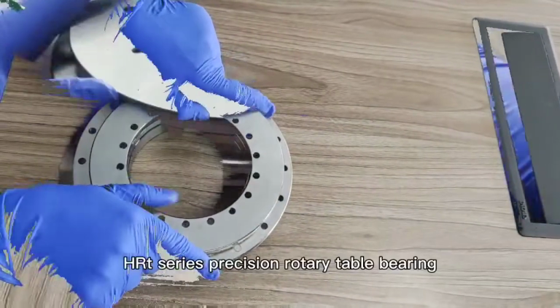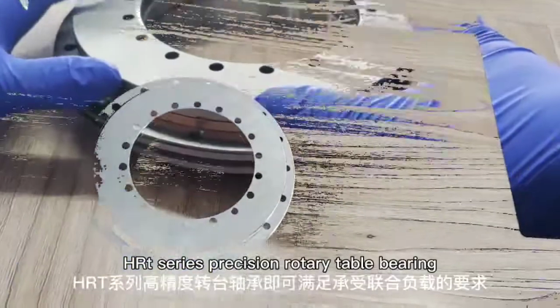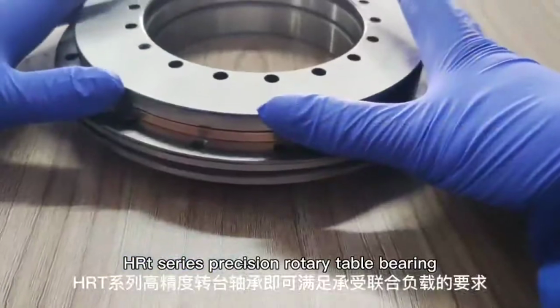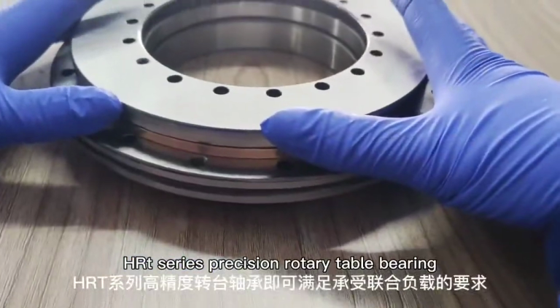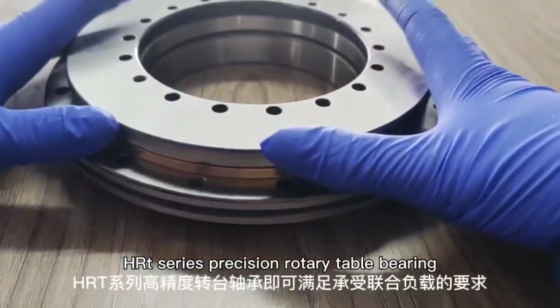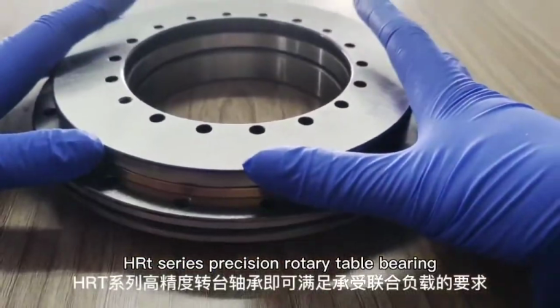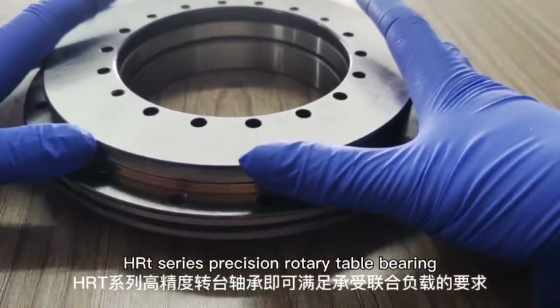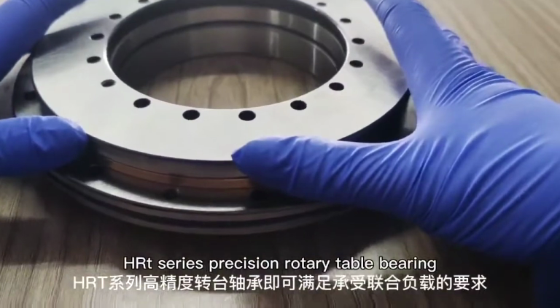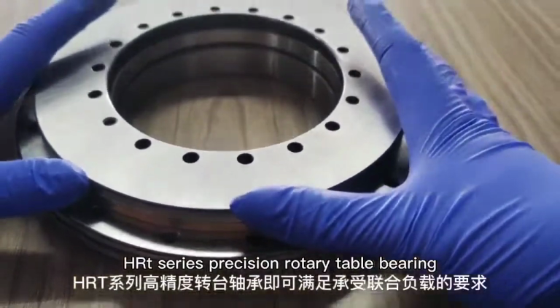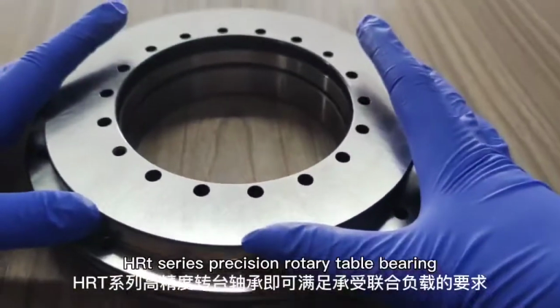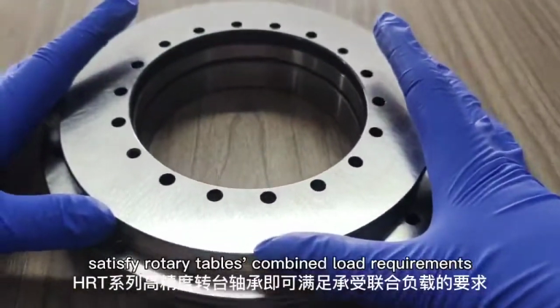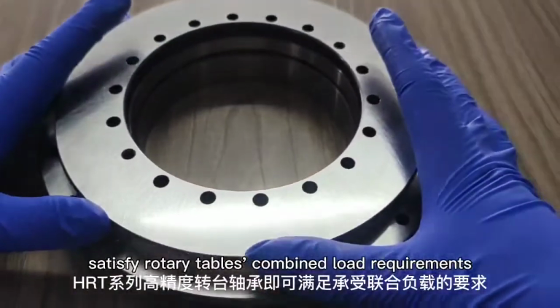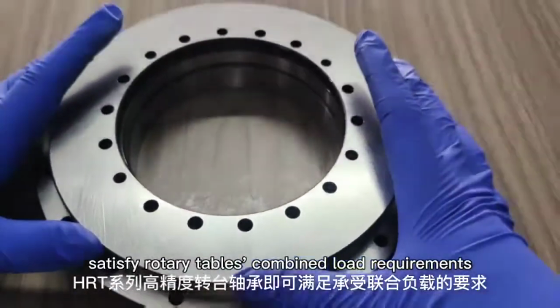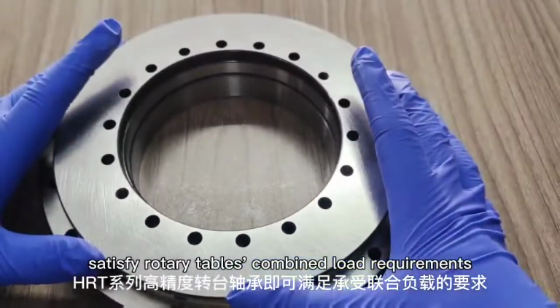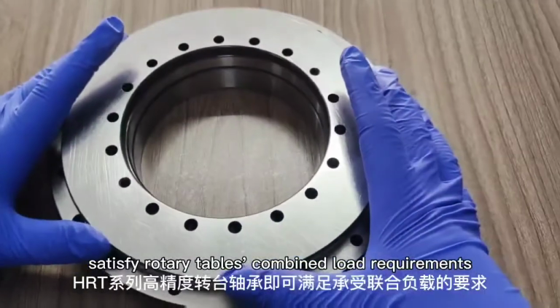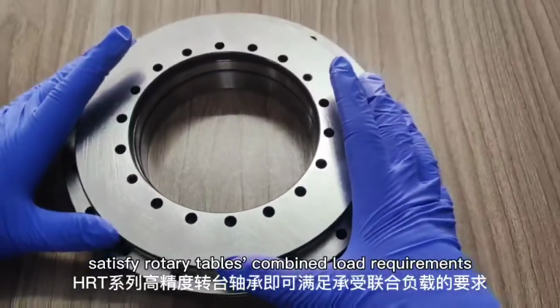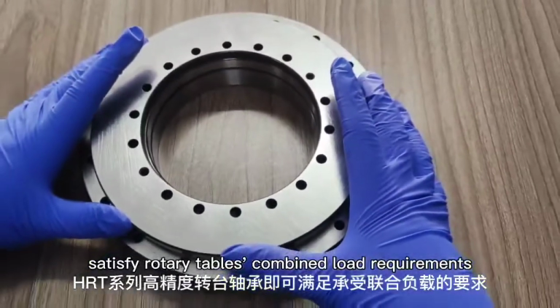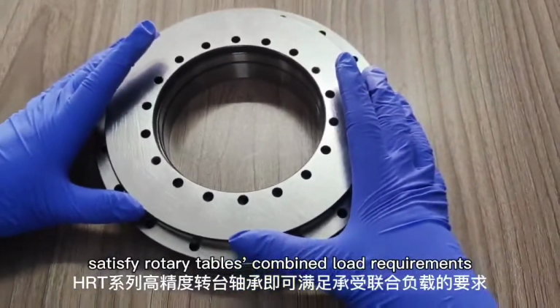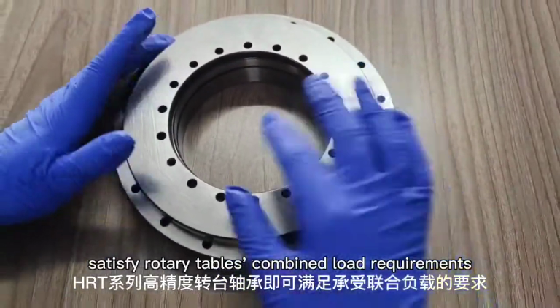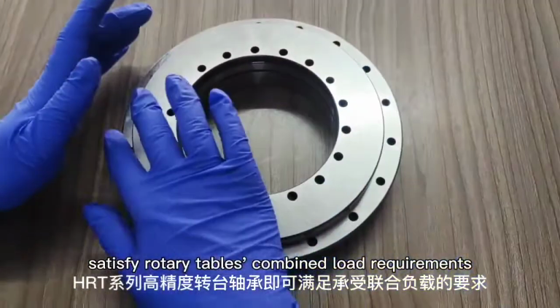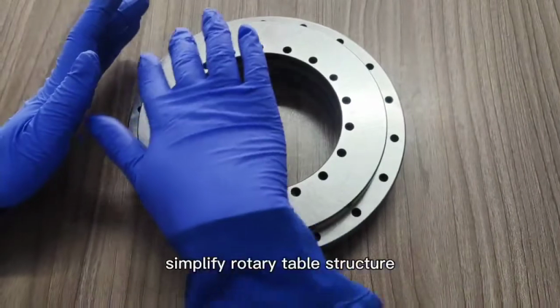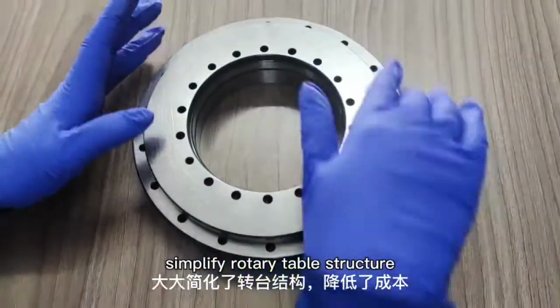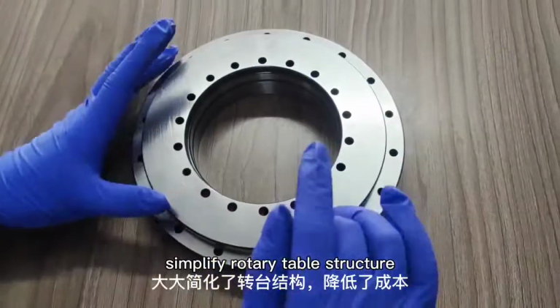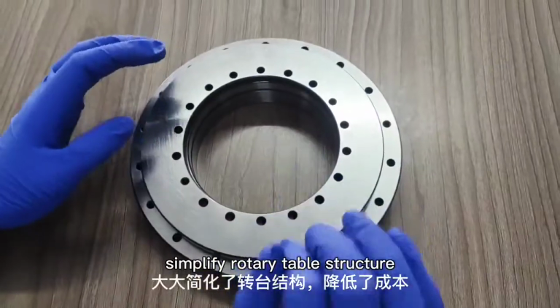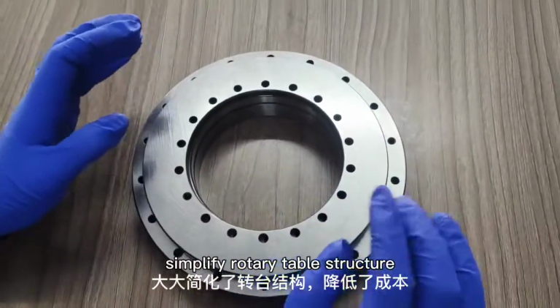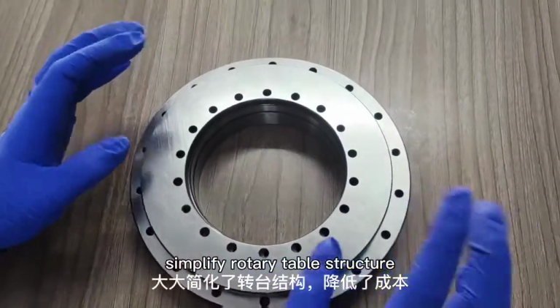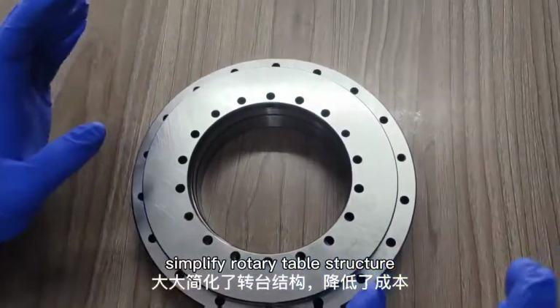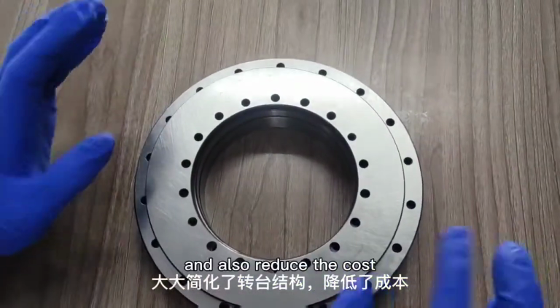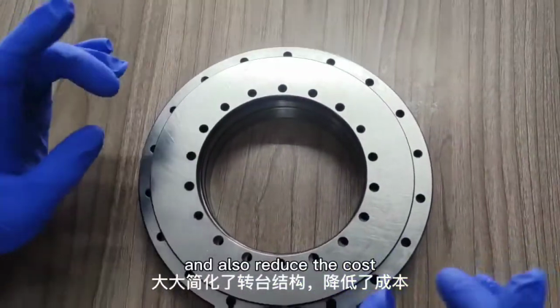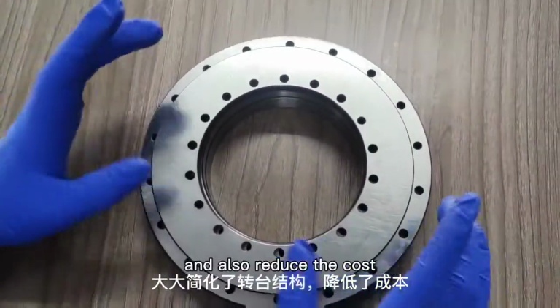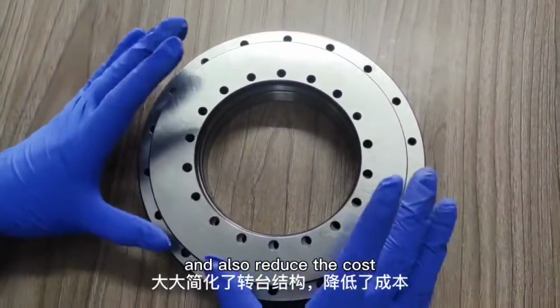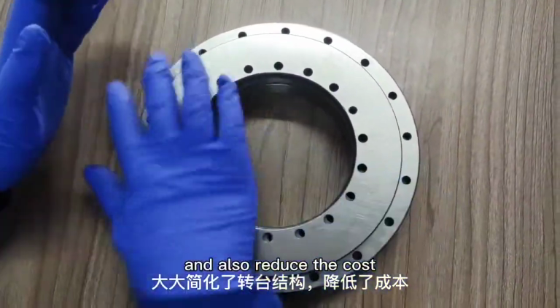HRT series precision rotary table bearing satisfies the rotary table's combined load requirements, simplifies rotary table structure, and also reduces the cost.